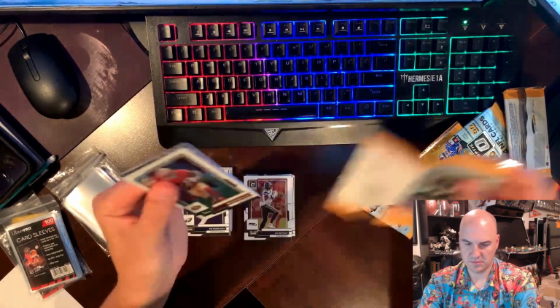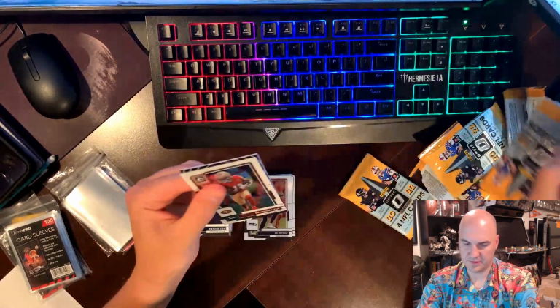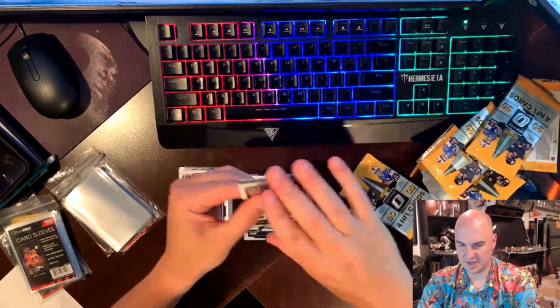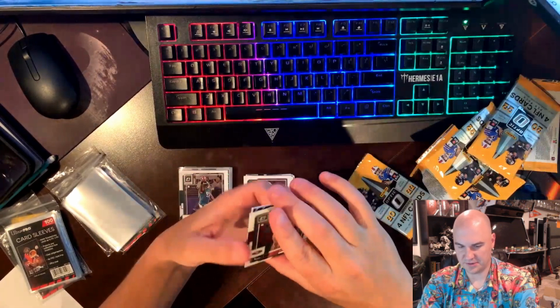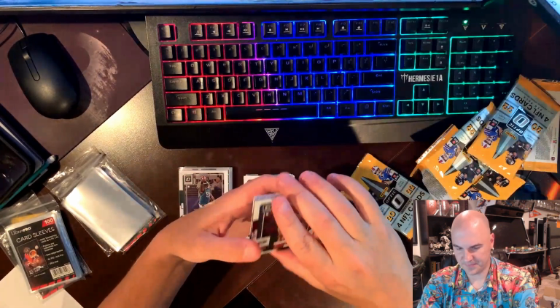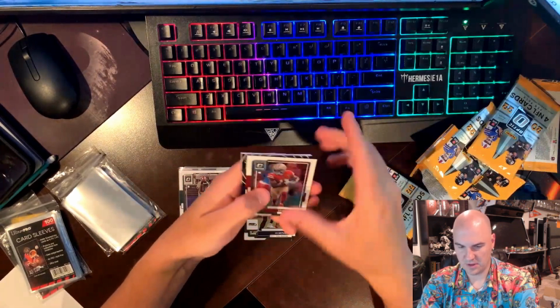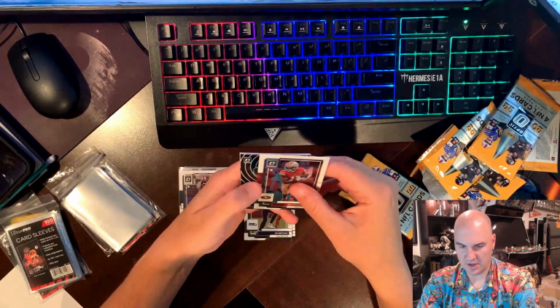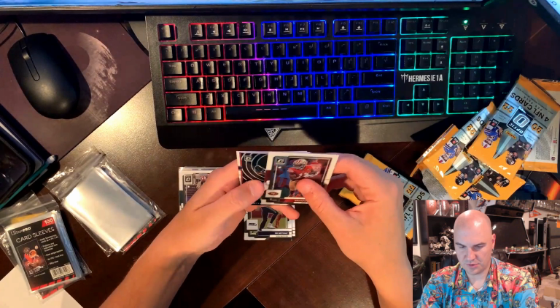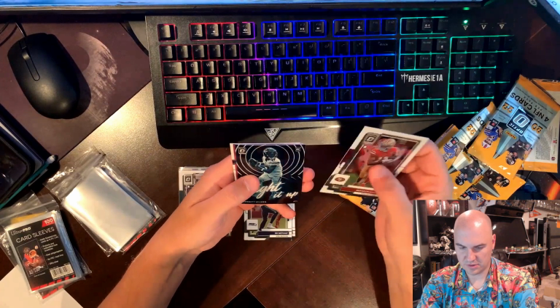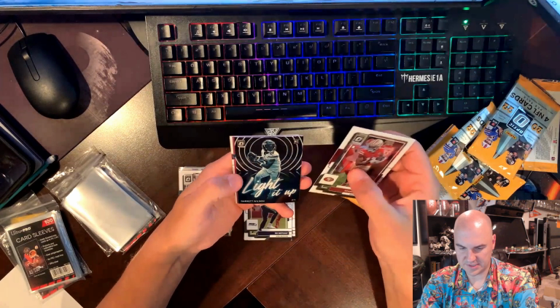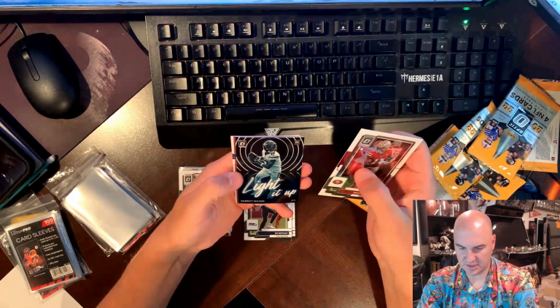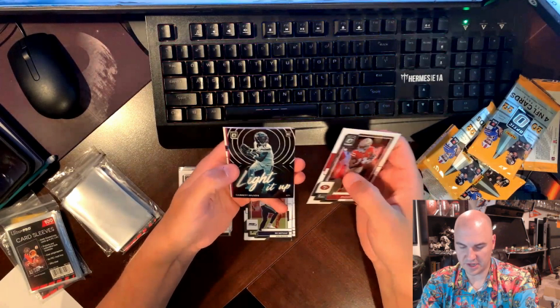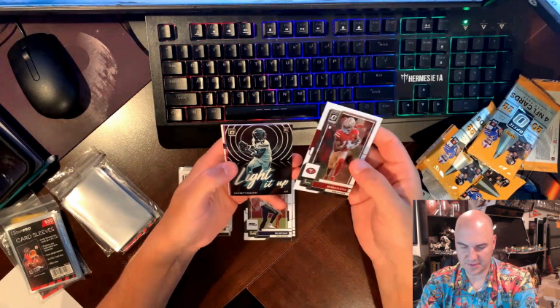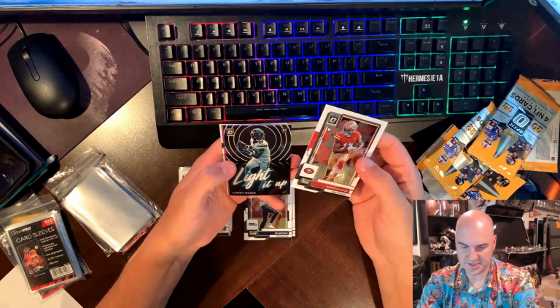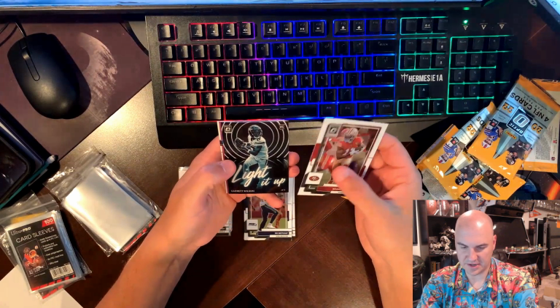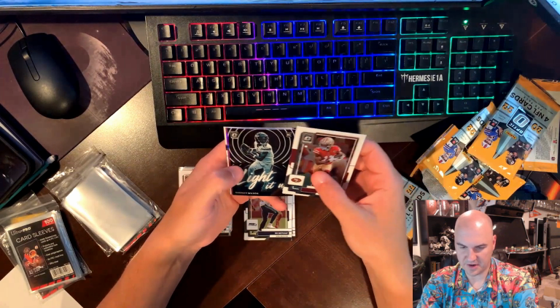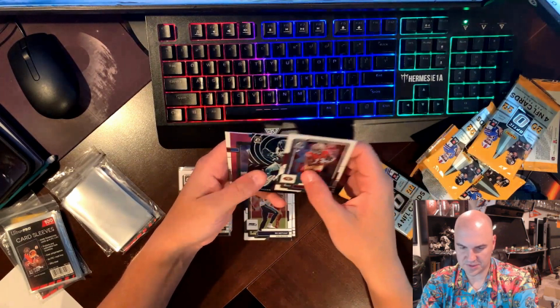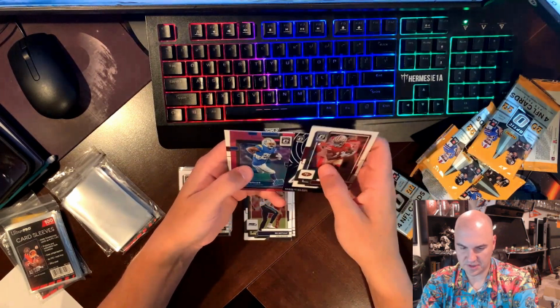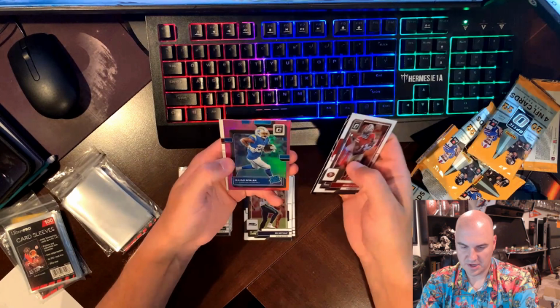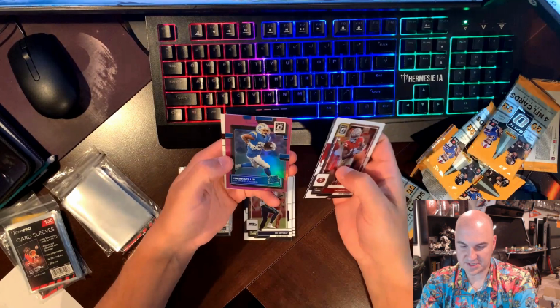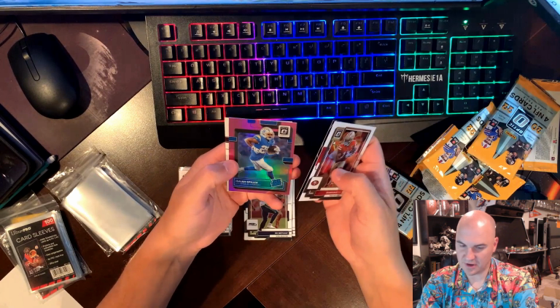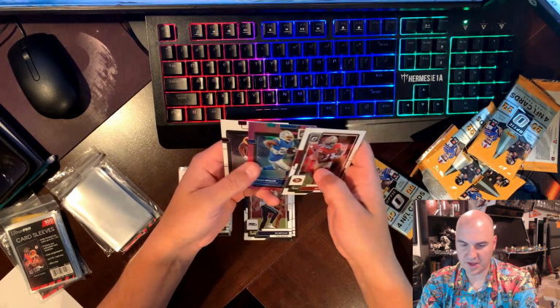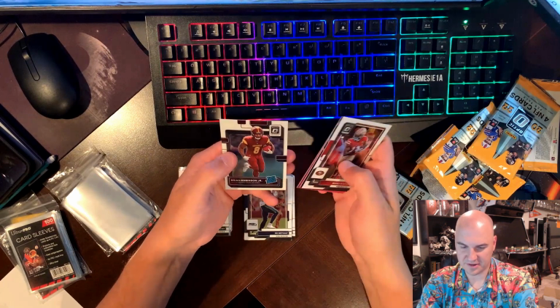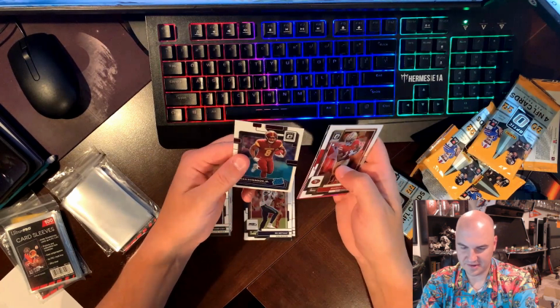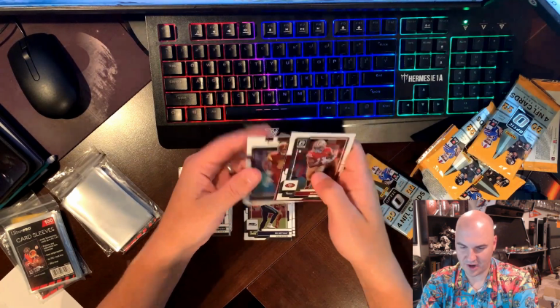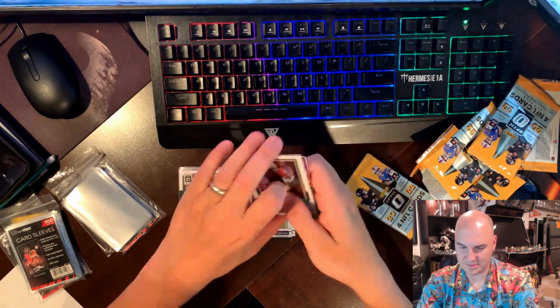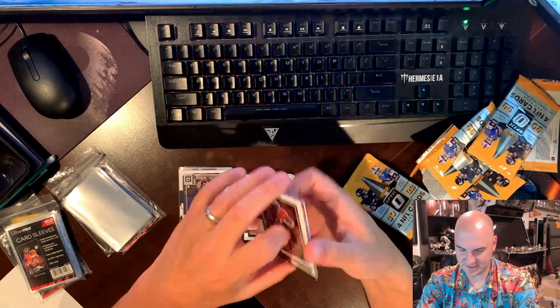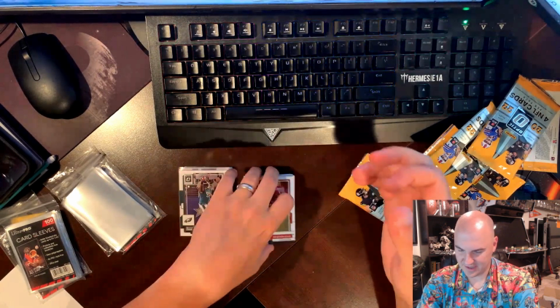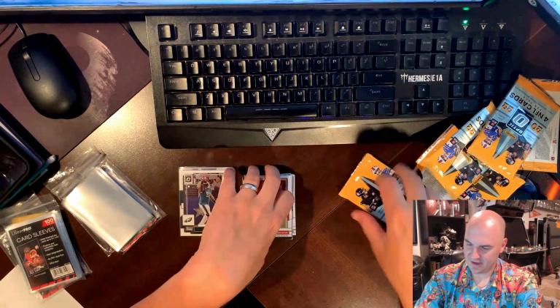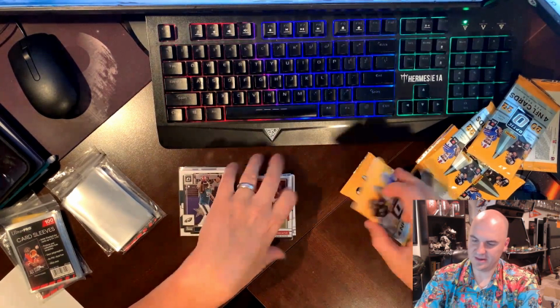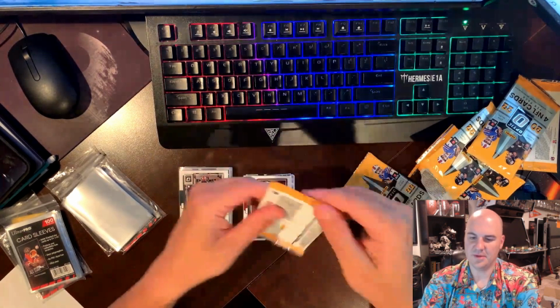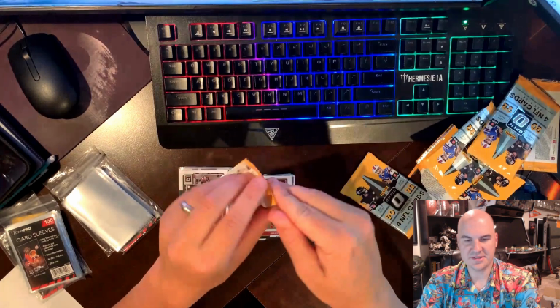We have lights — Light It Up! Garrett Wilson, Isaiah Spiller on the pink, and a Brian Robinson on the base.